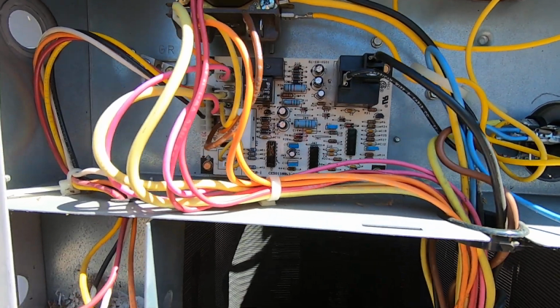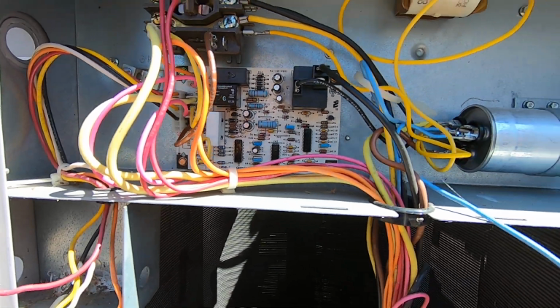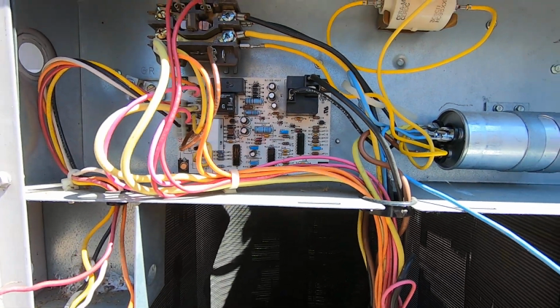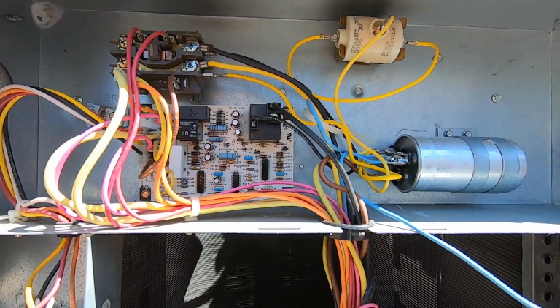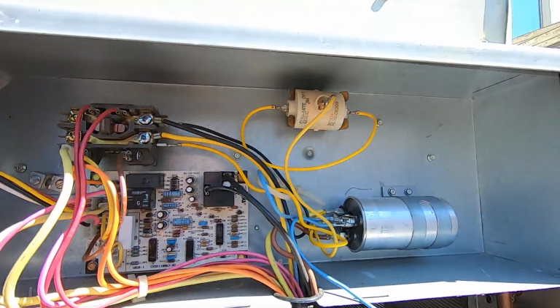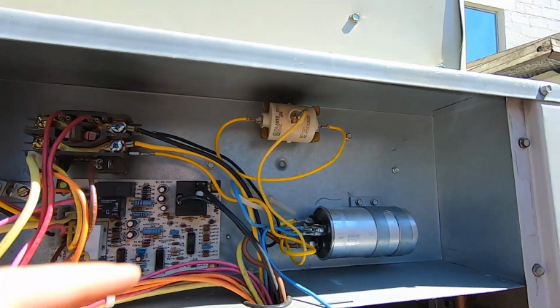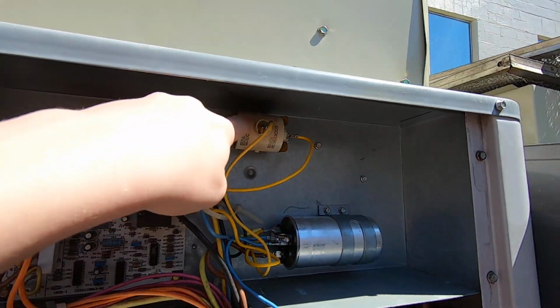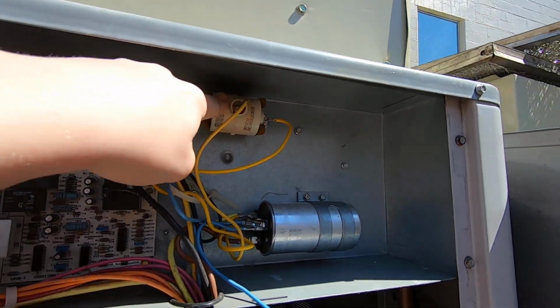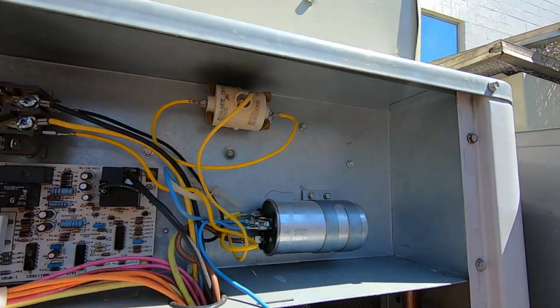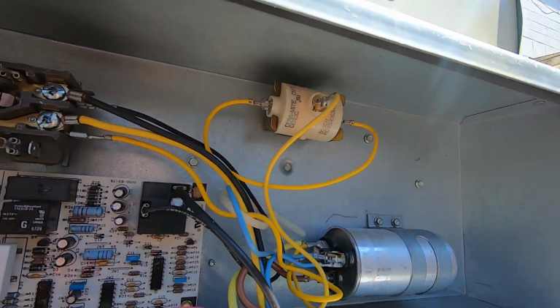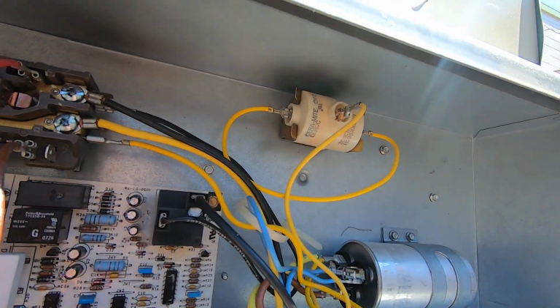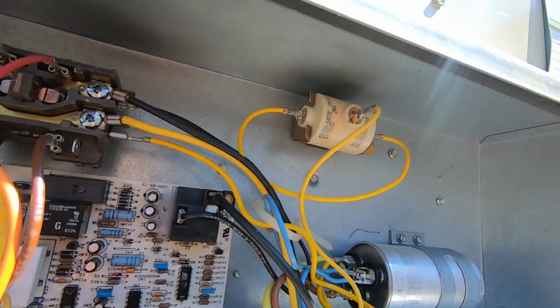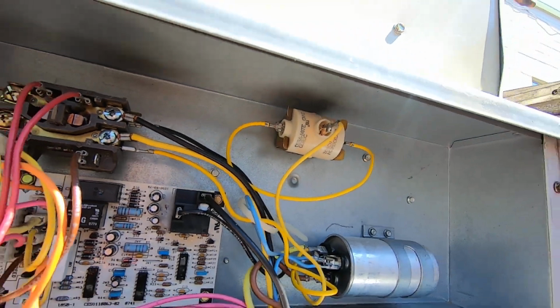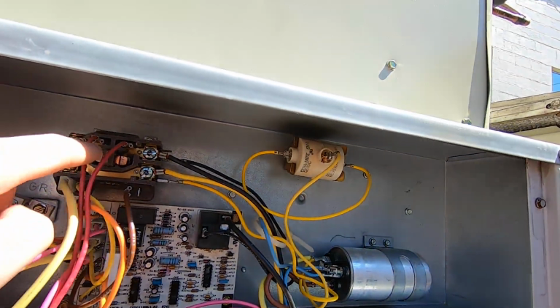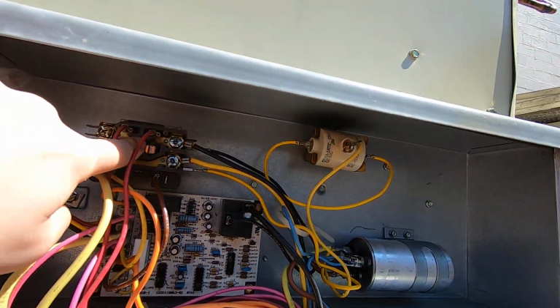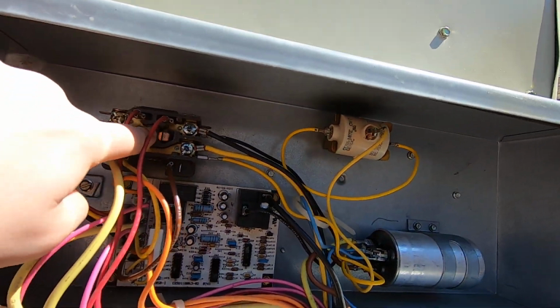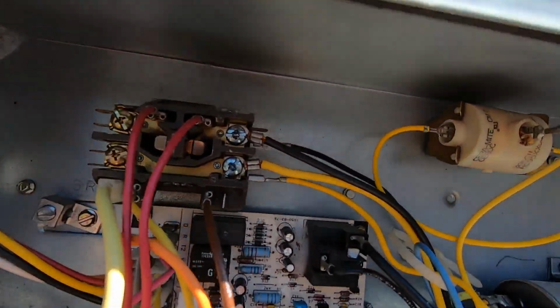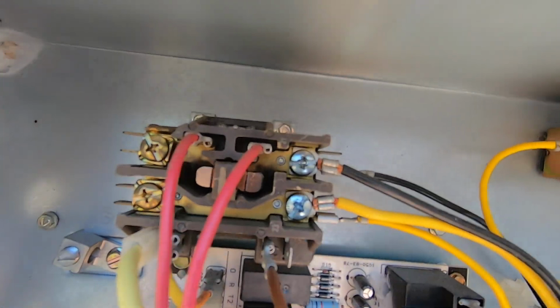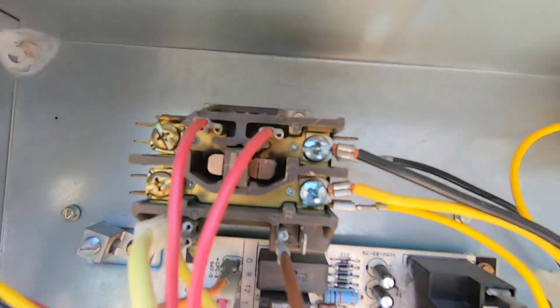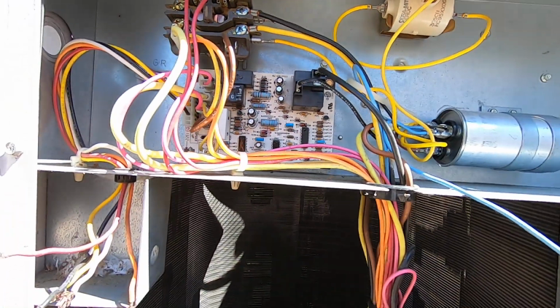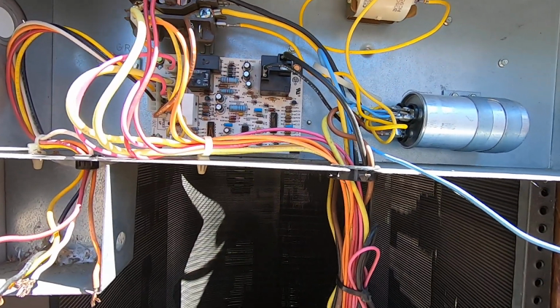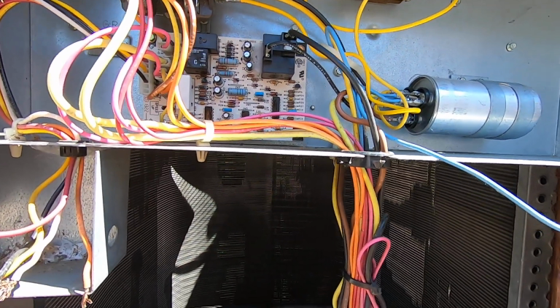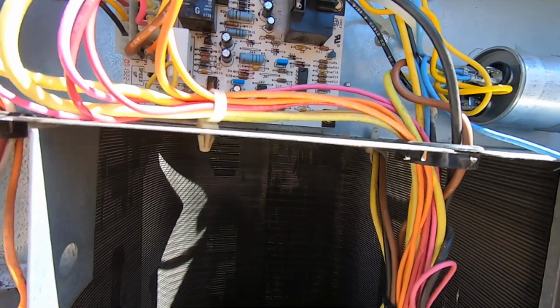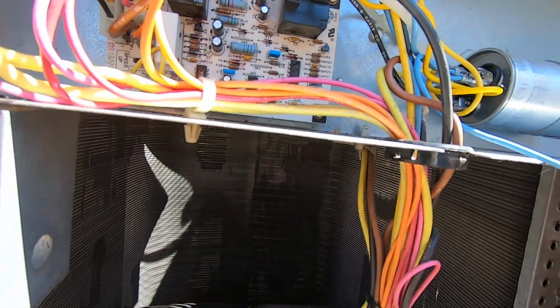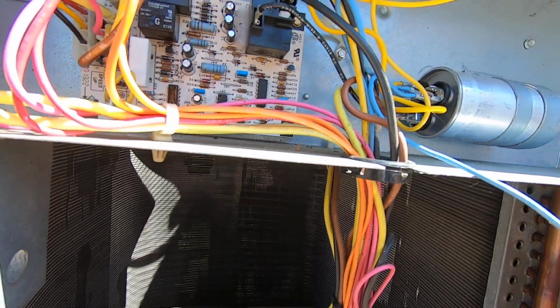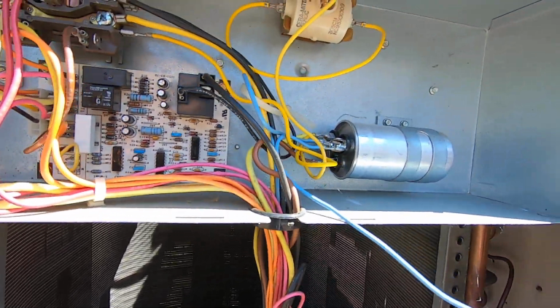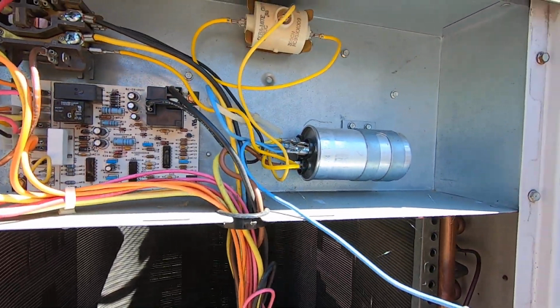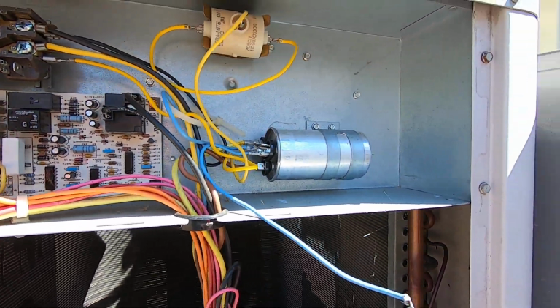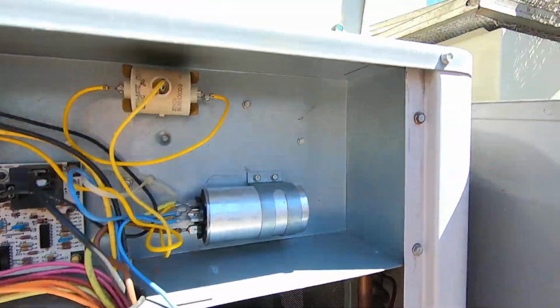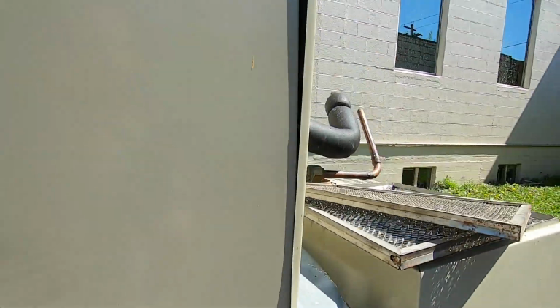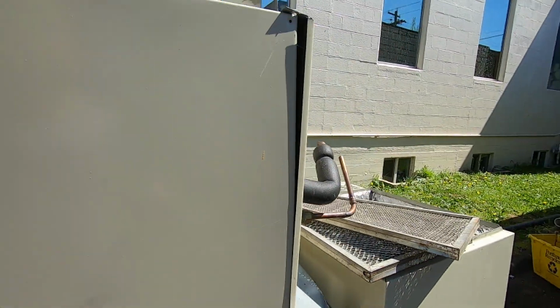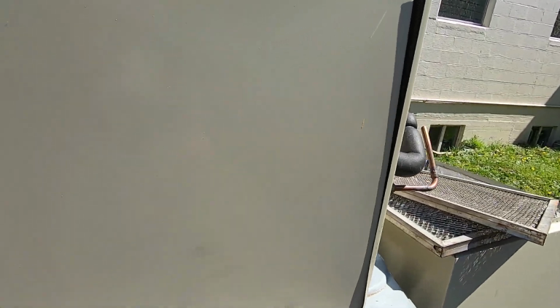Reversing valve leads. Defrost control board — not gonna take it obviously. I don't know what this is; I've never seen that before. An old burnt contactor — sad.